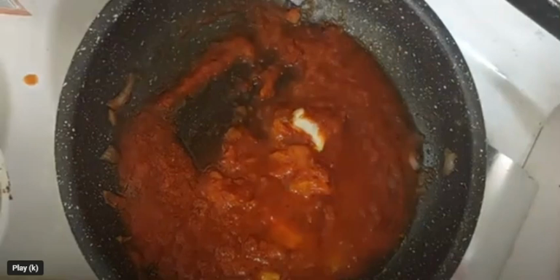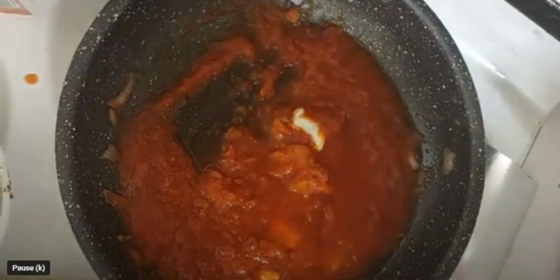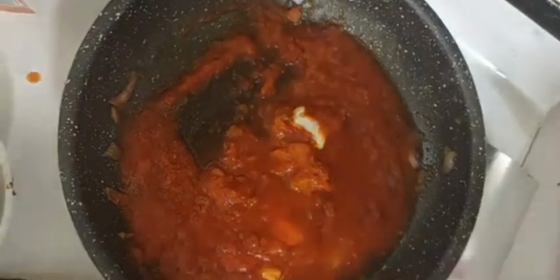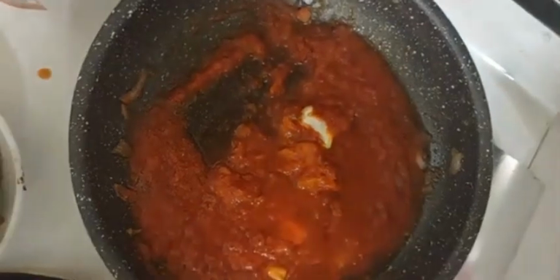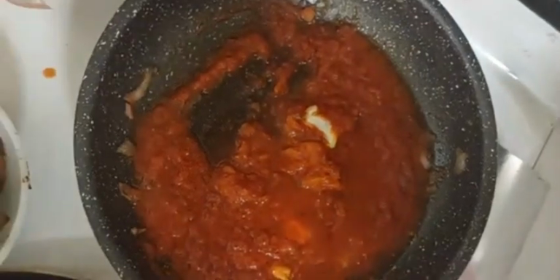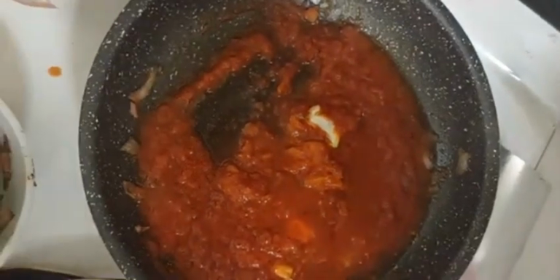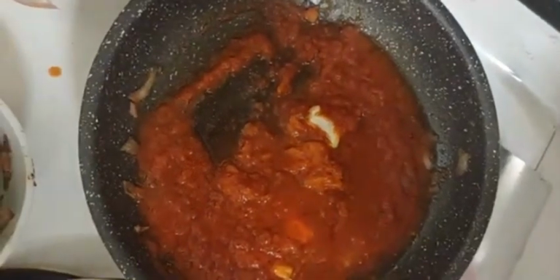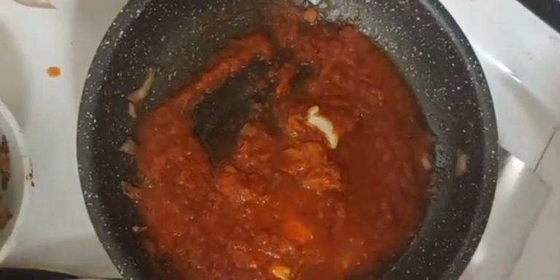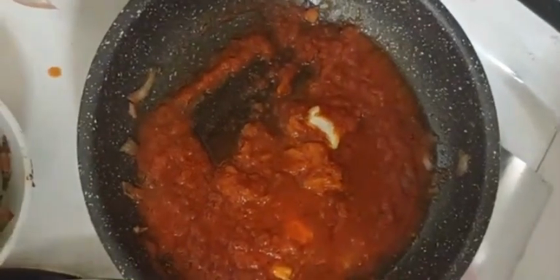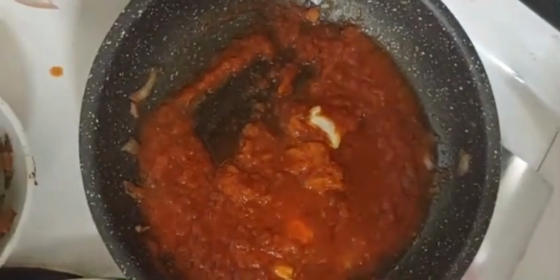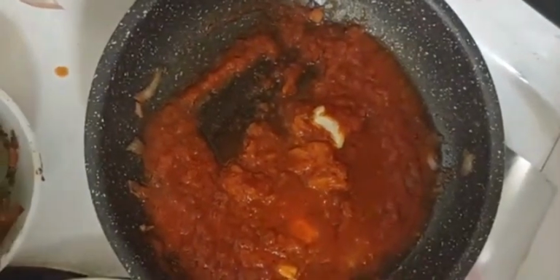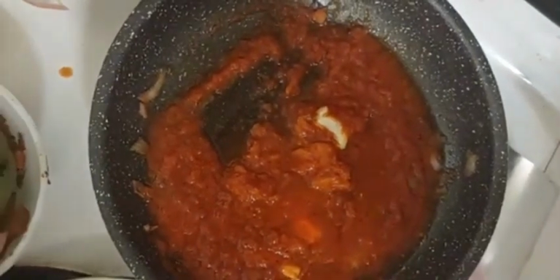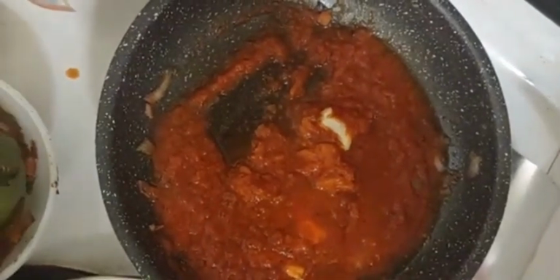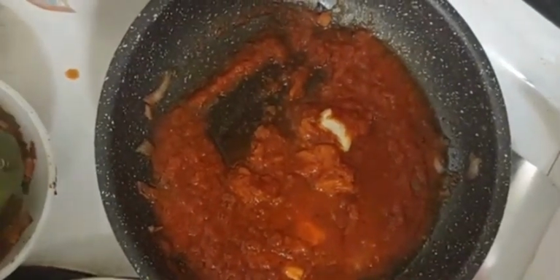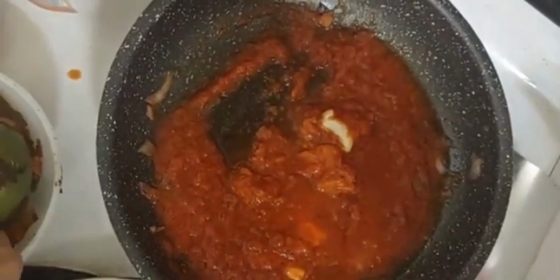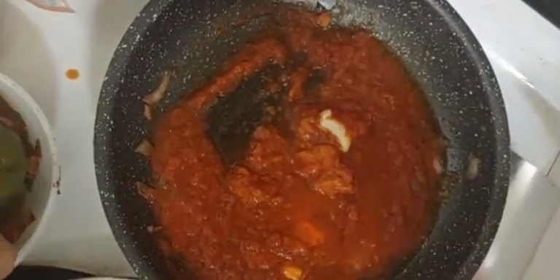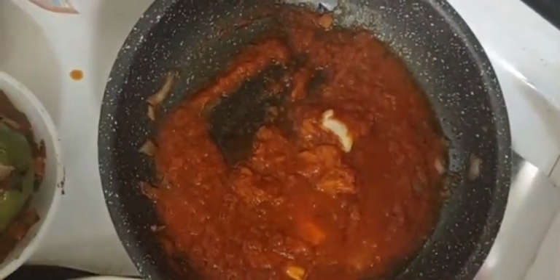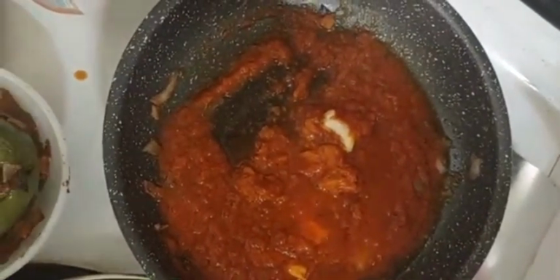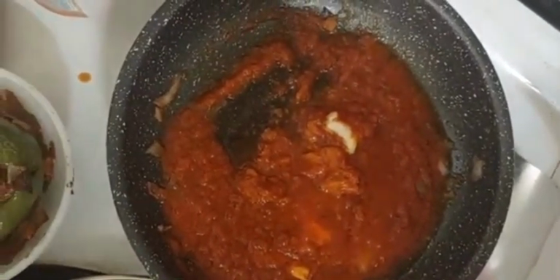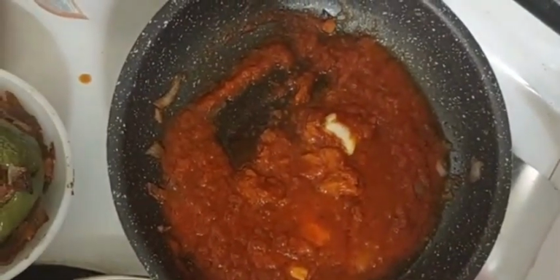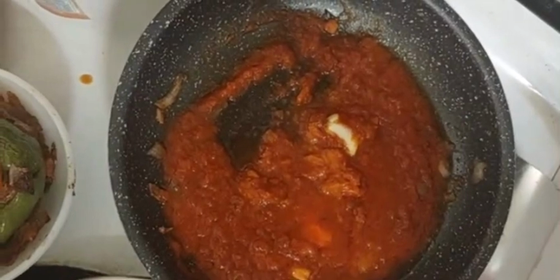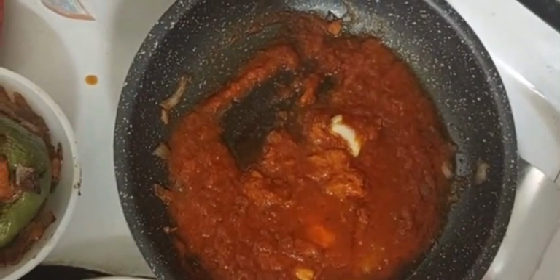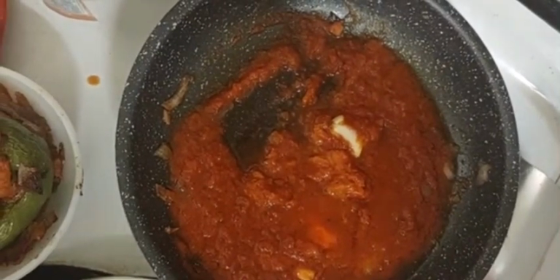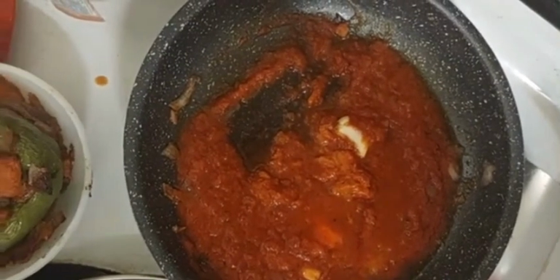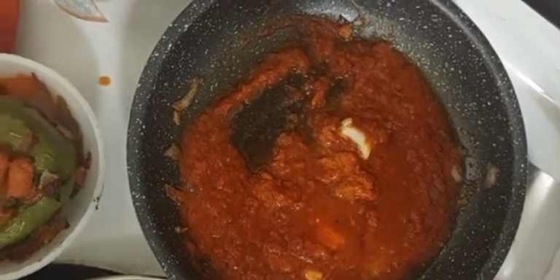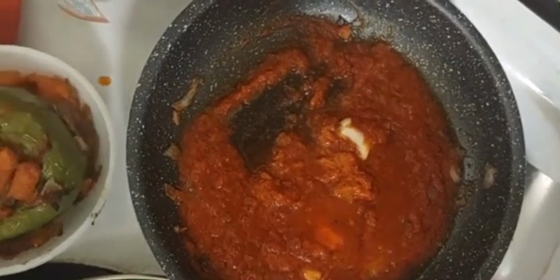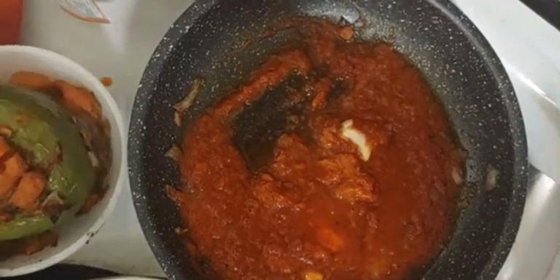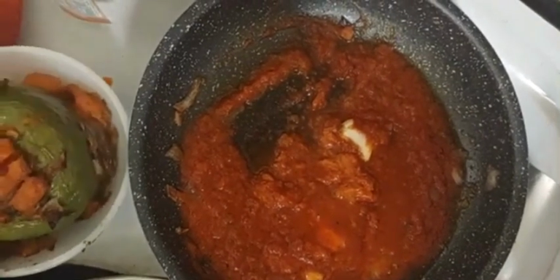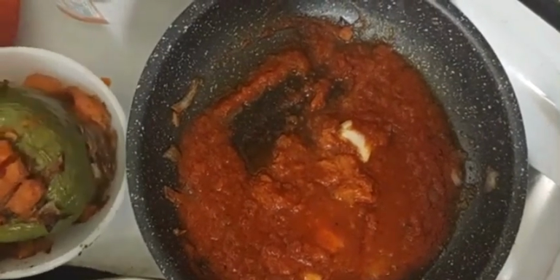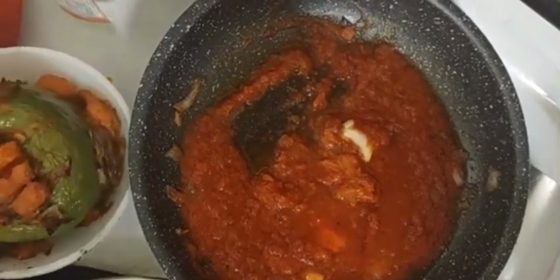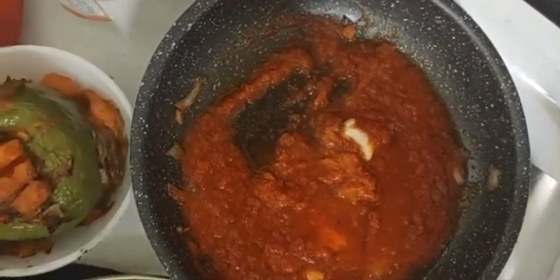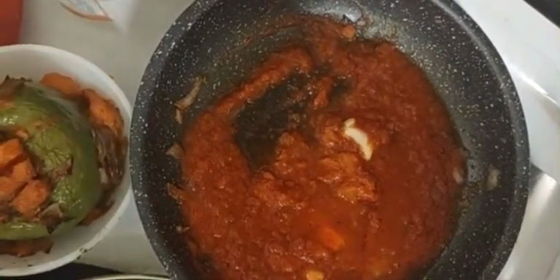I'm making stuffed pepper. I stuffed this with a delicious — a little bit hot.